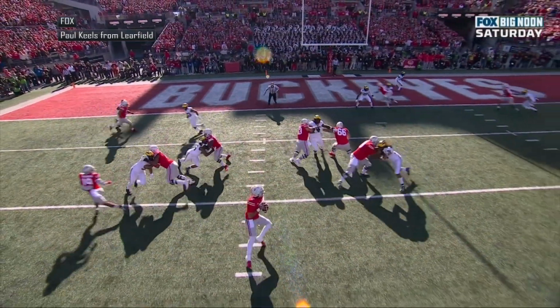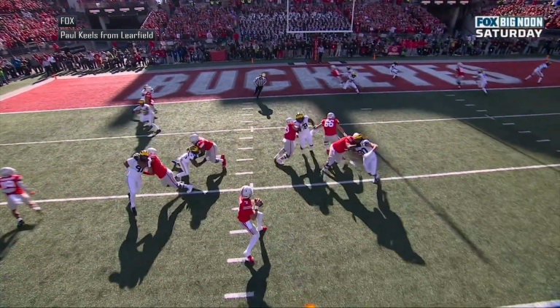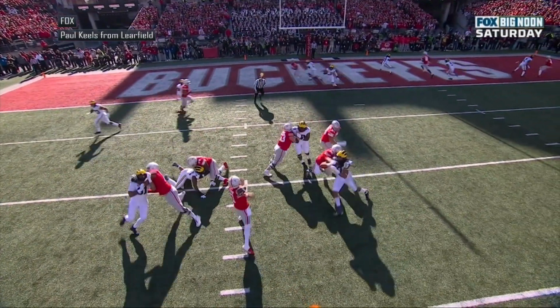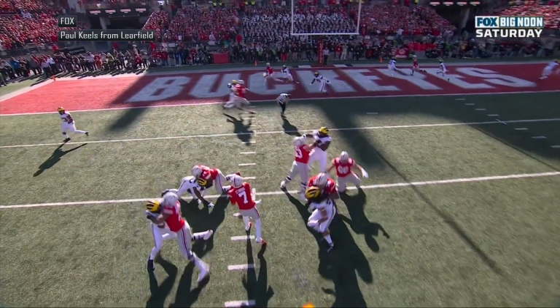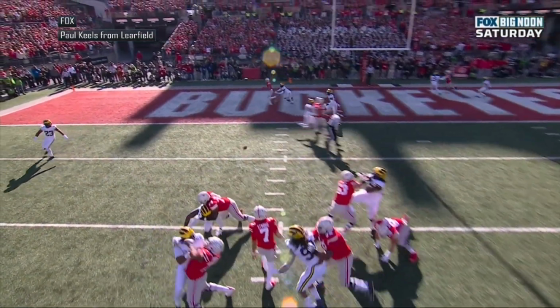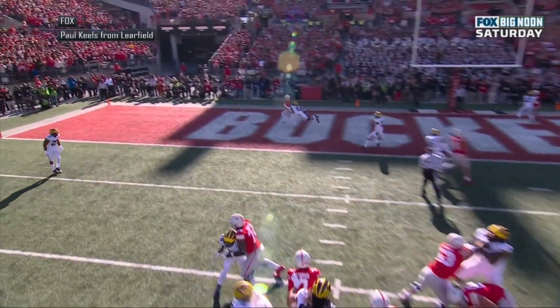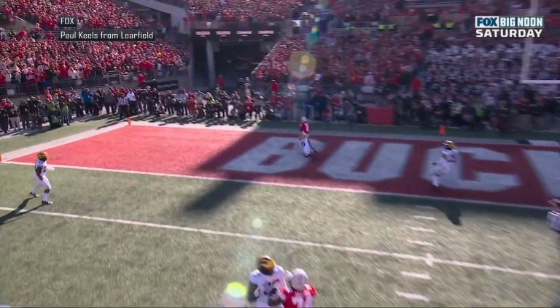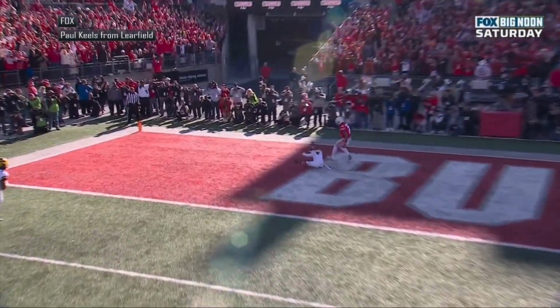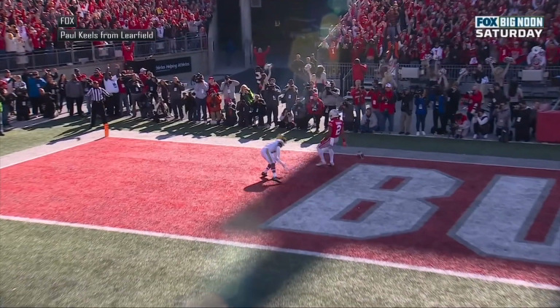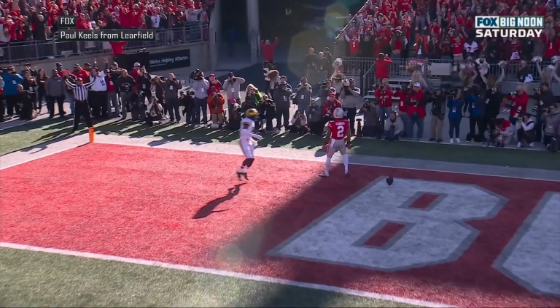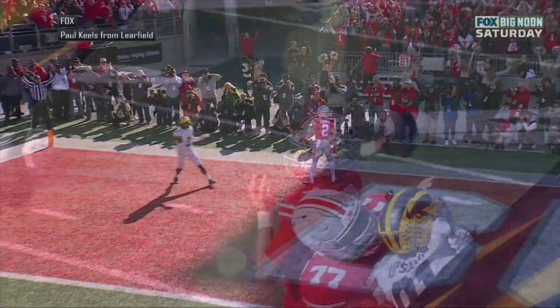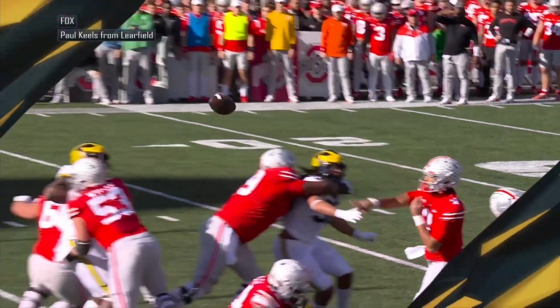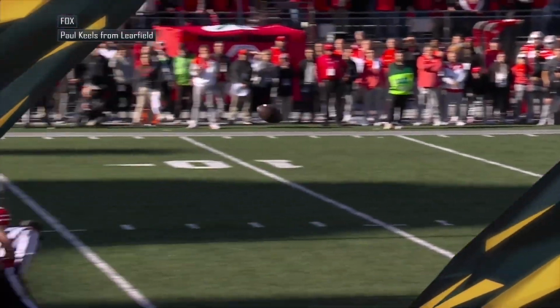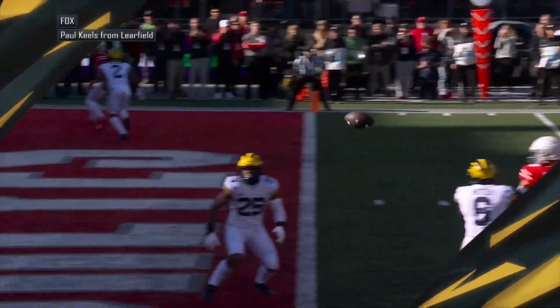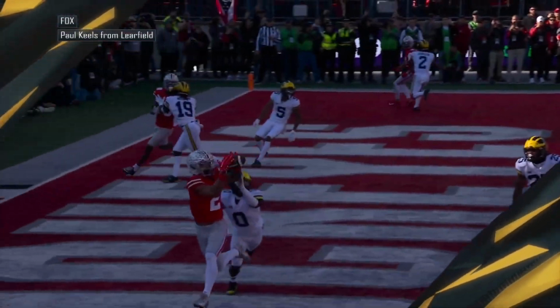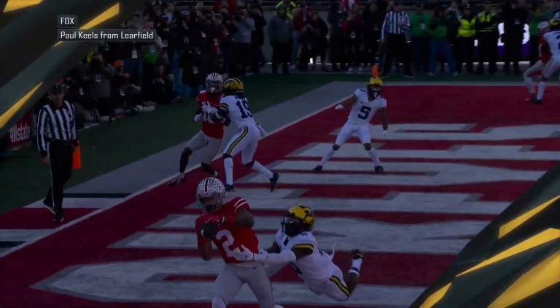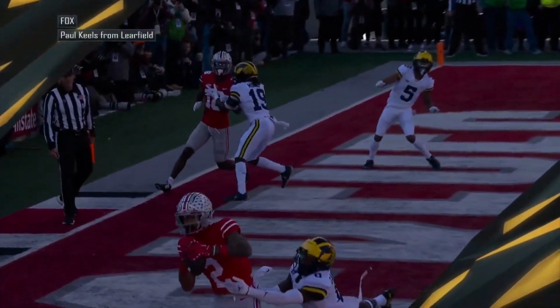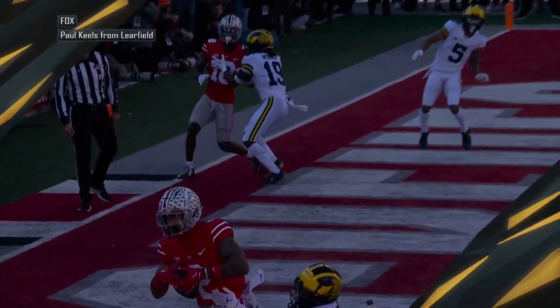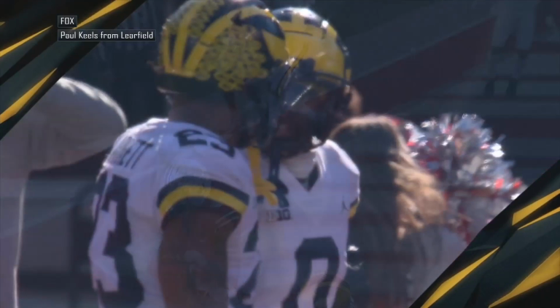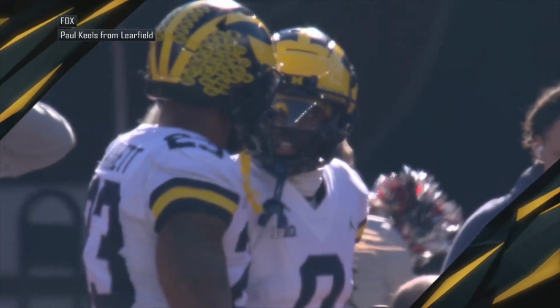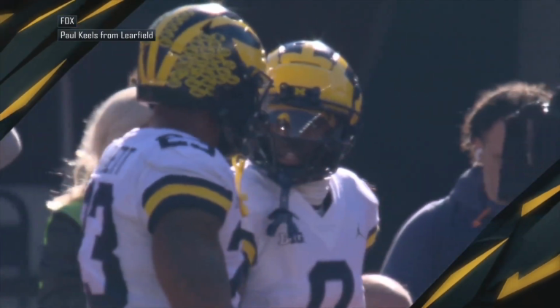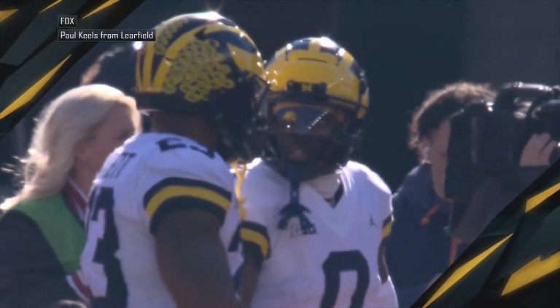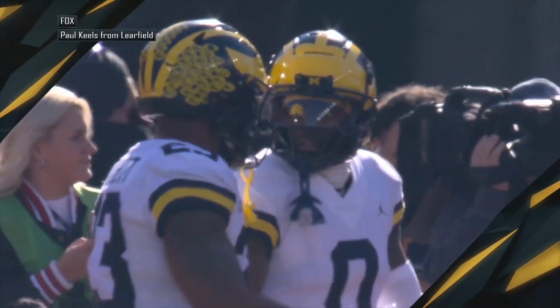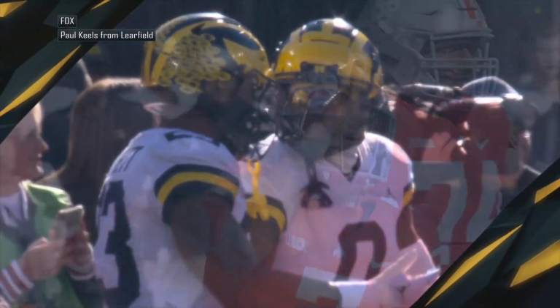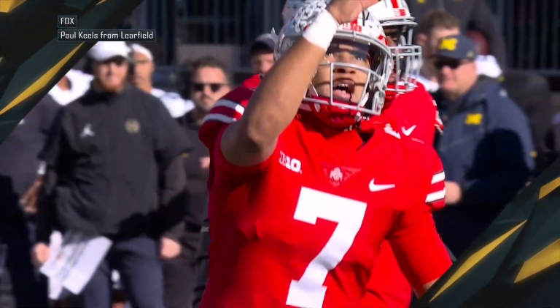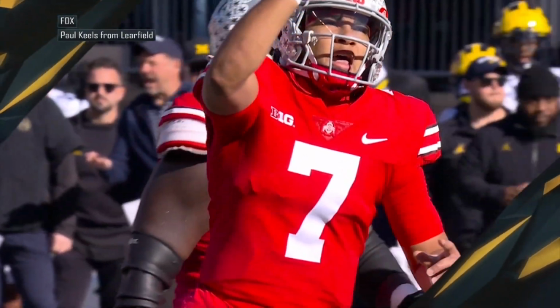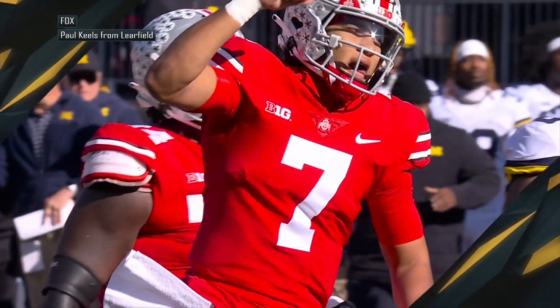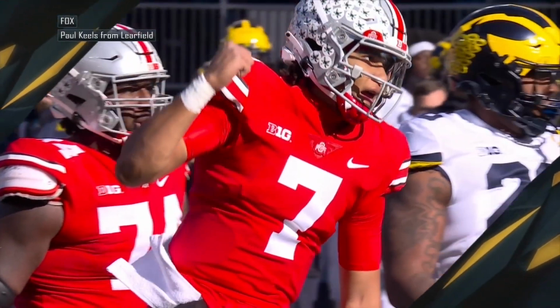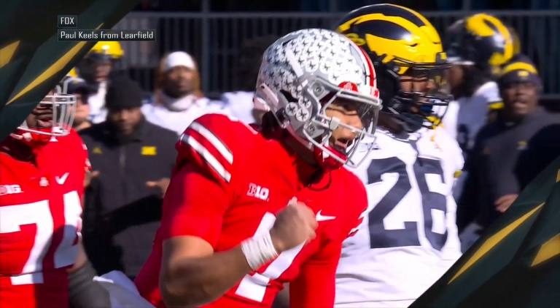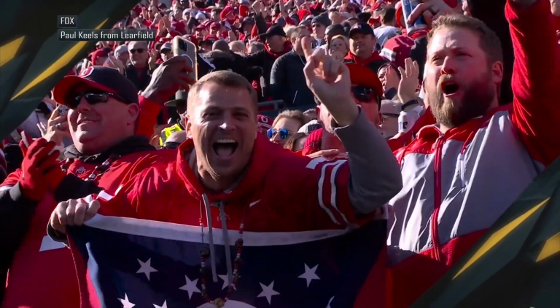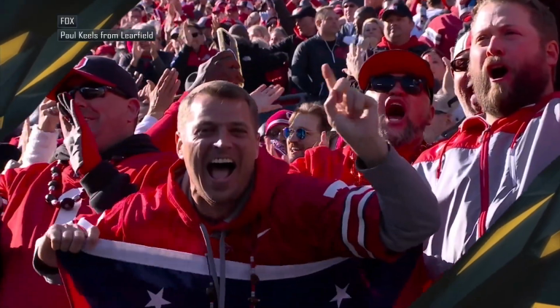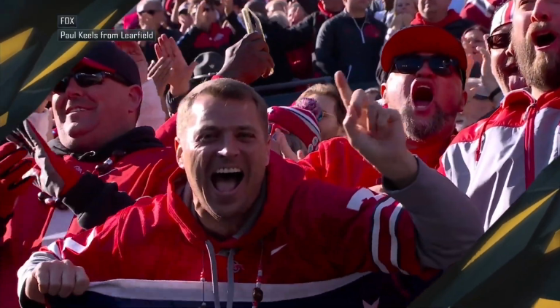As he got behind the defensive back, Saneristil, who was covering him. Four-yard TD pass, C.J. Stroud to Emeka Ibuka. And the Buckeyes opened the day with a touchdown, leading 6-0. Buckeyes come out offensively right down the field on that opening drive.